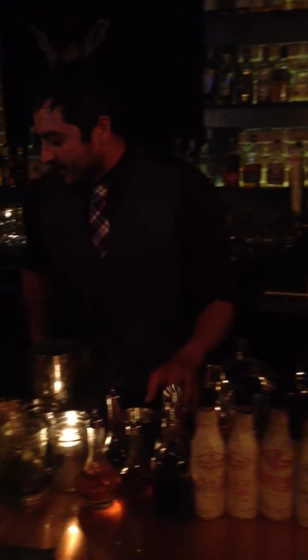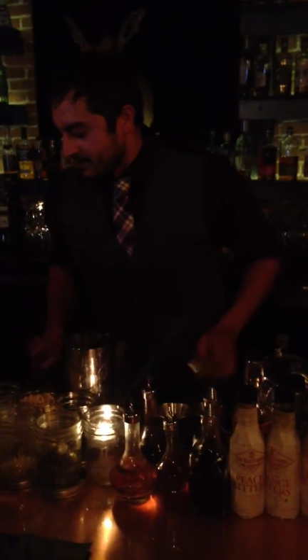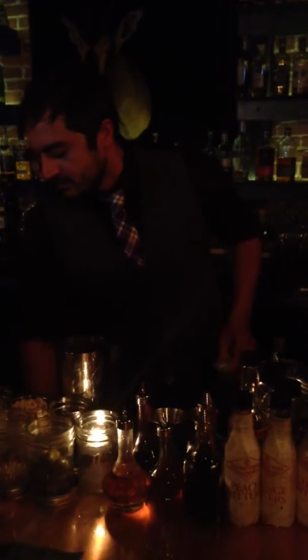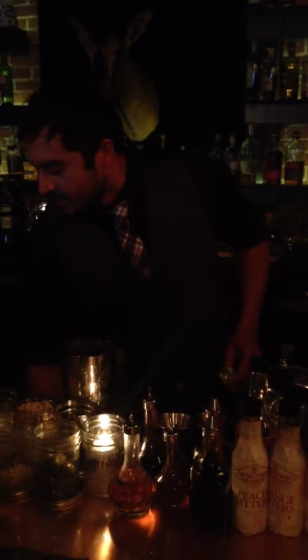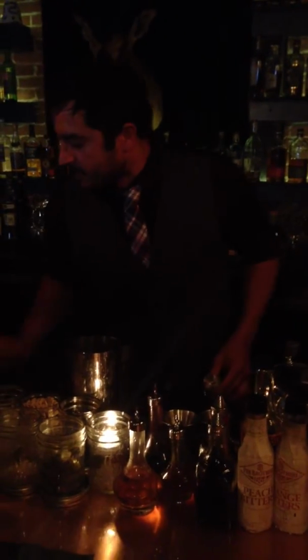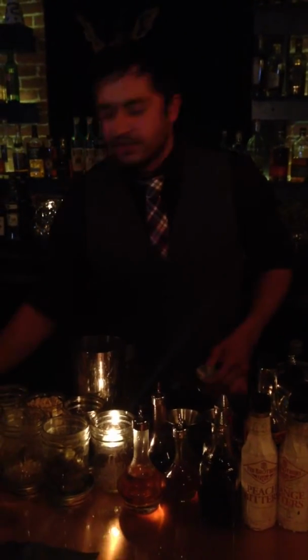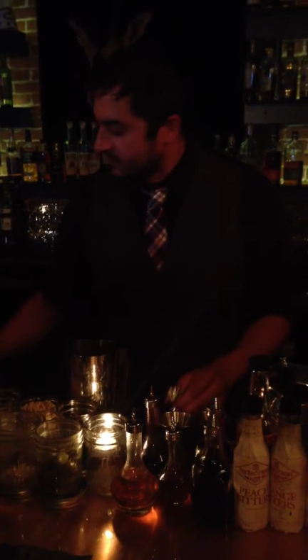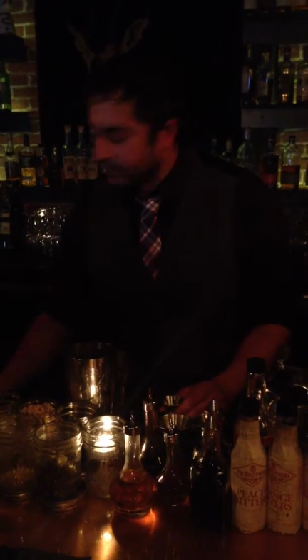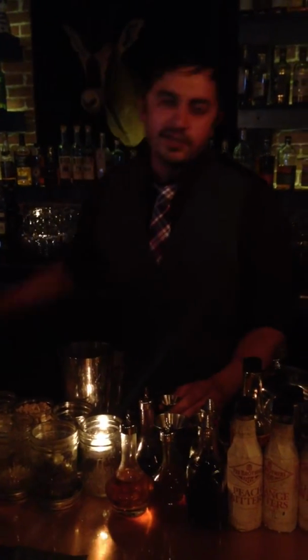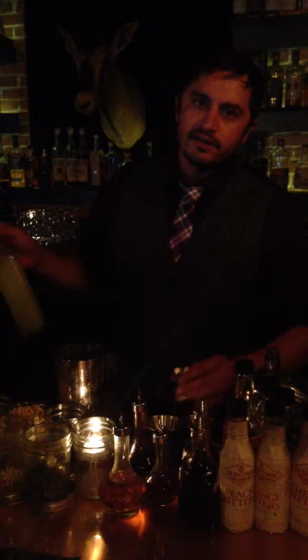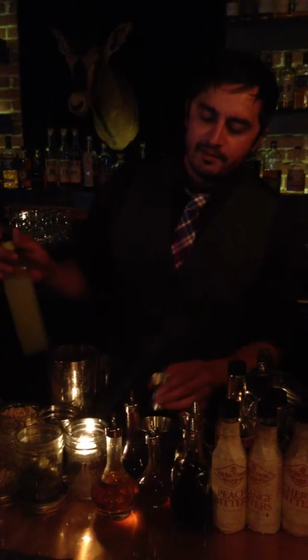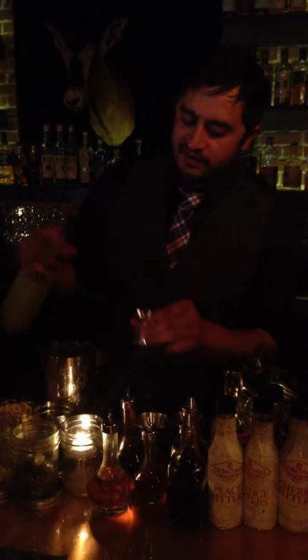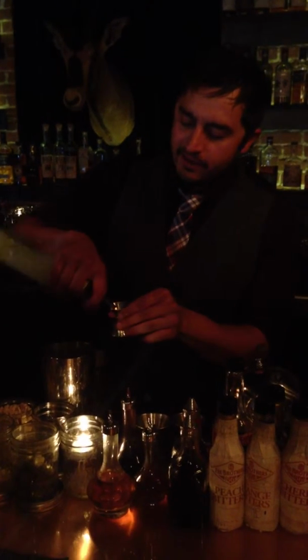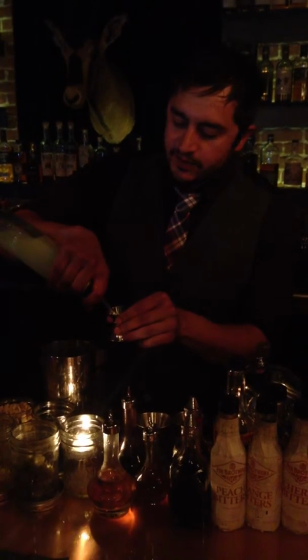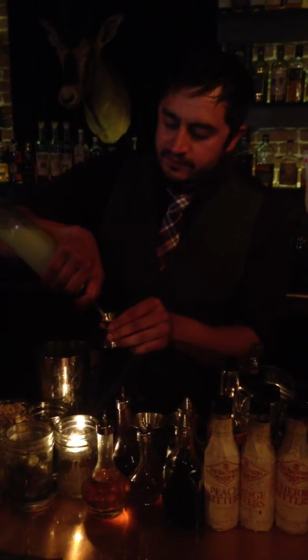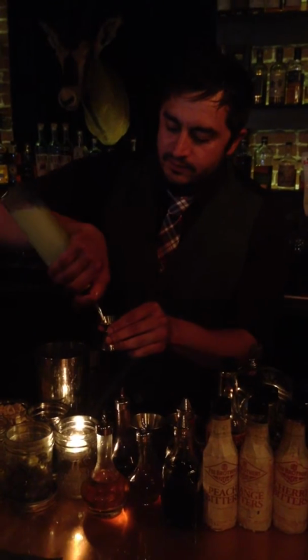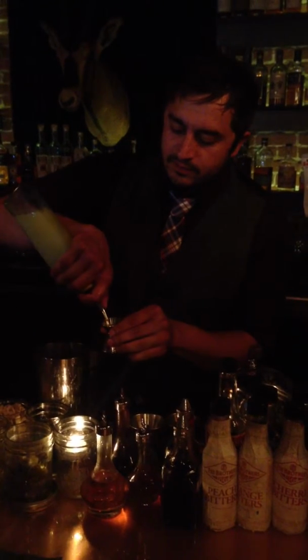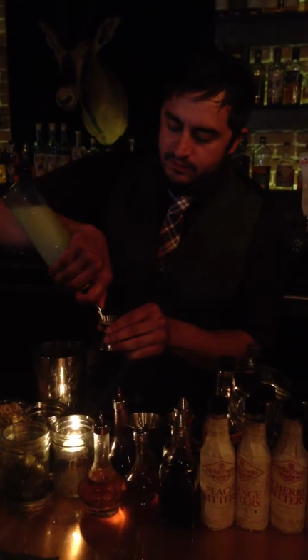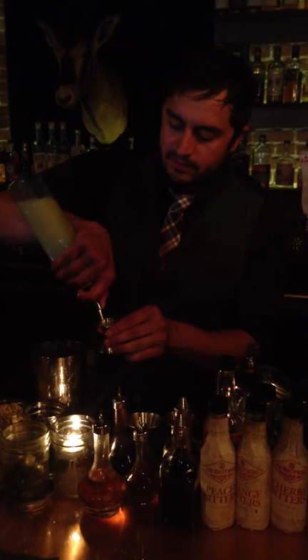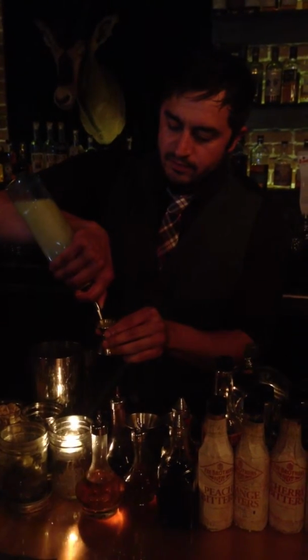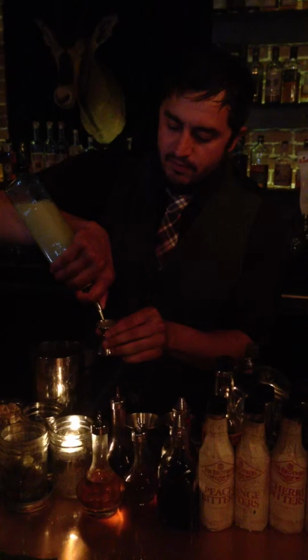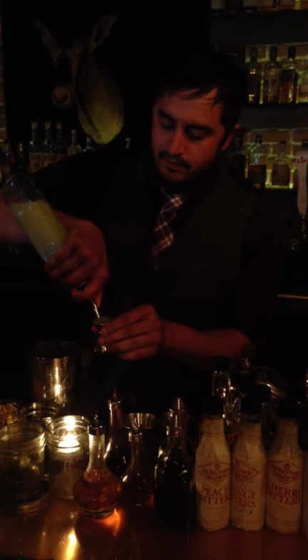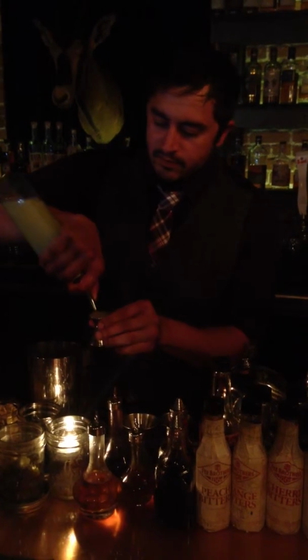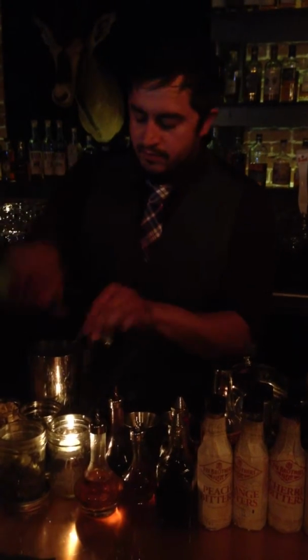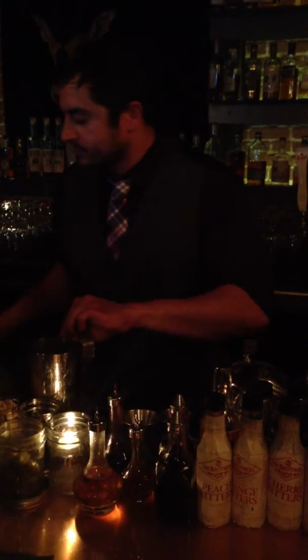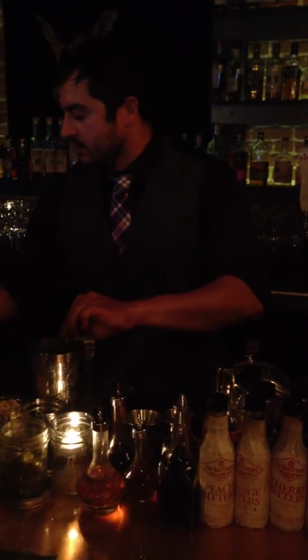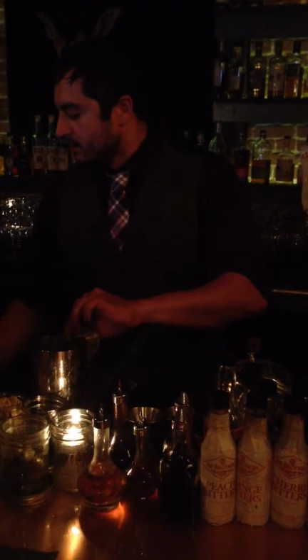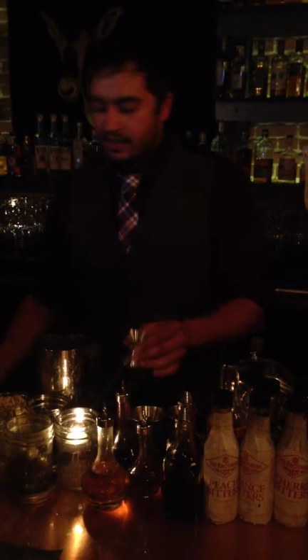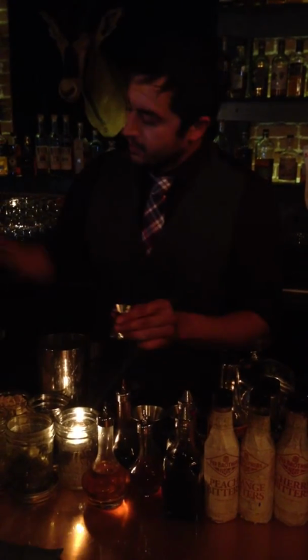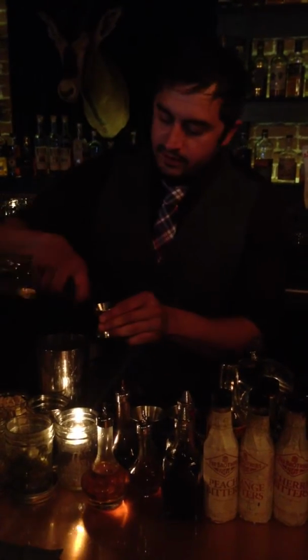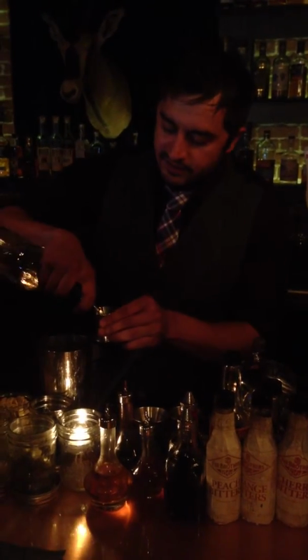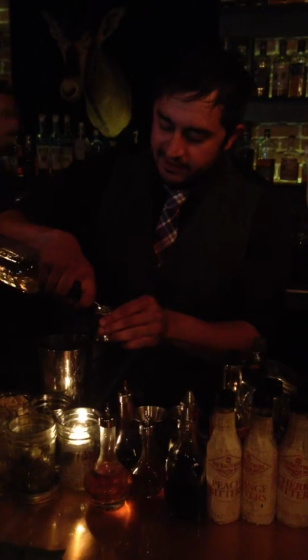We're going to add a little citrus to it. We're going to do fresh lemon juice because pineapple doesn't have a good amount to it. A touch of sugar to cut out the citrus acid.